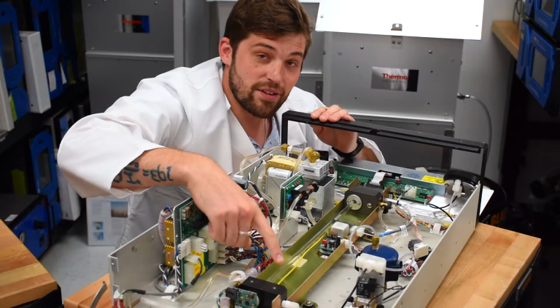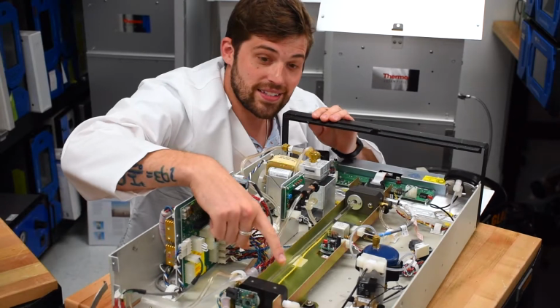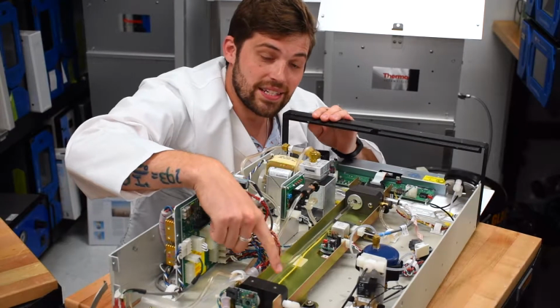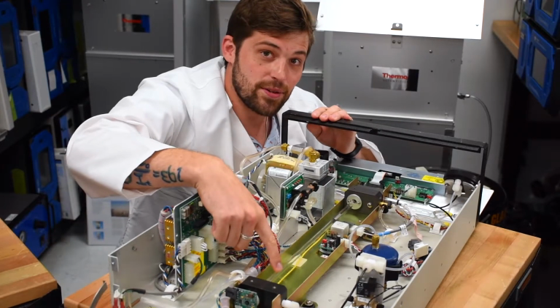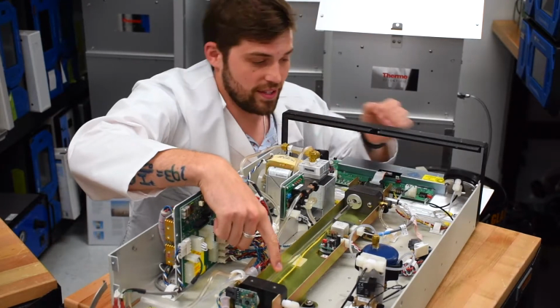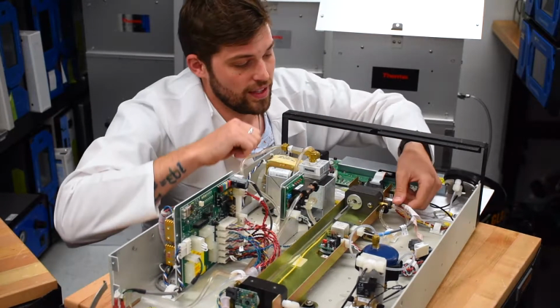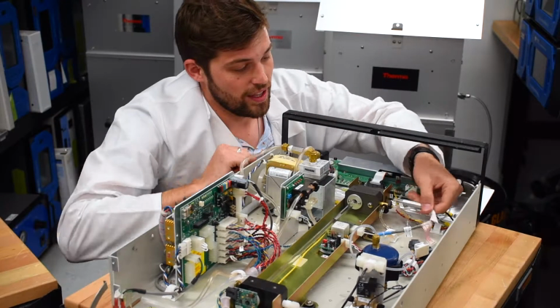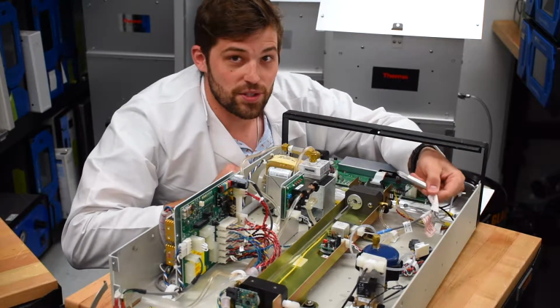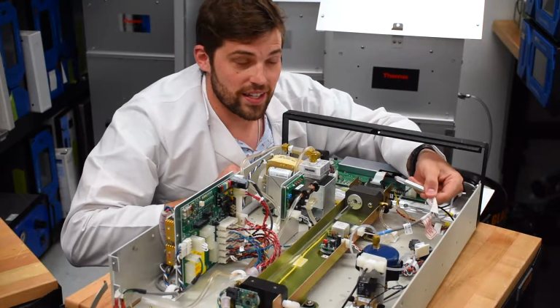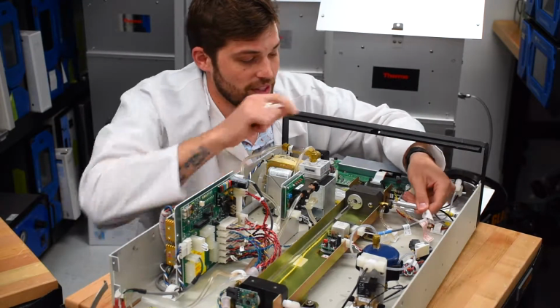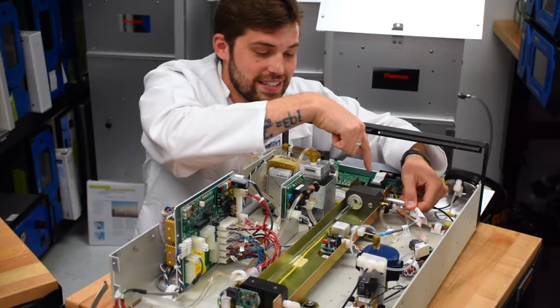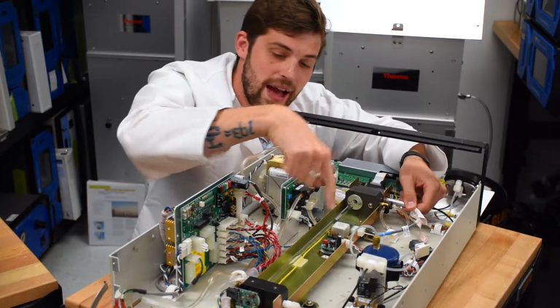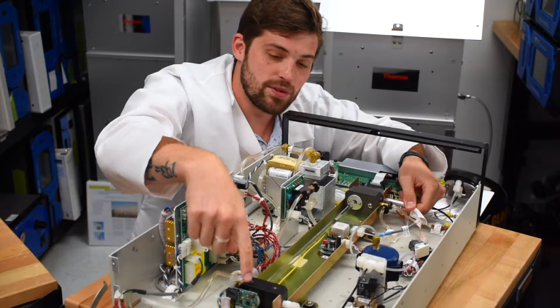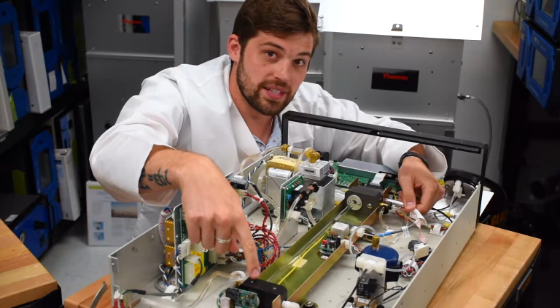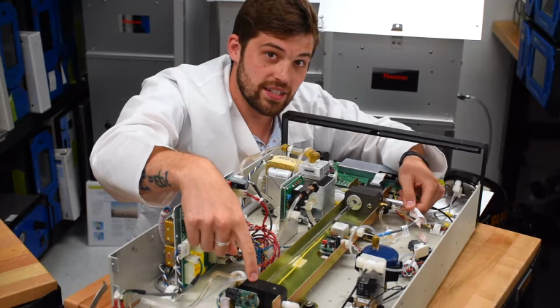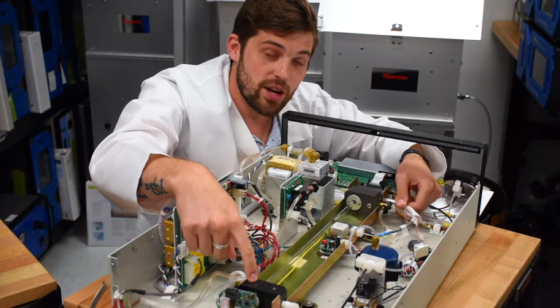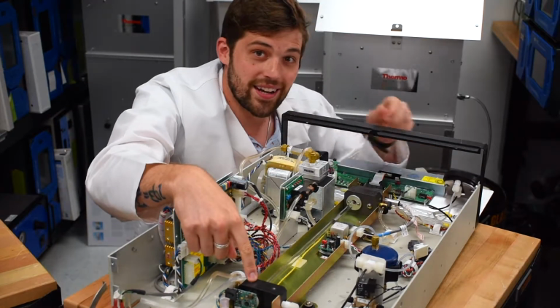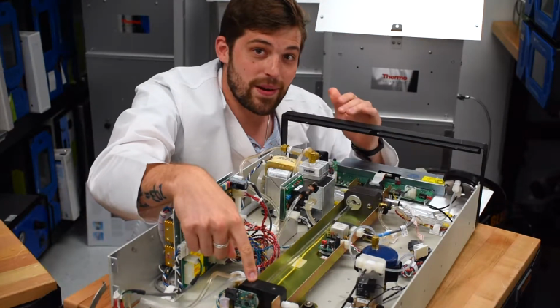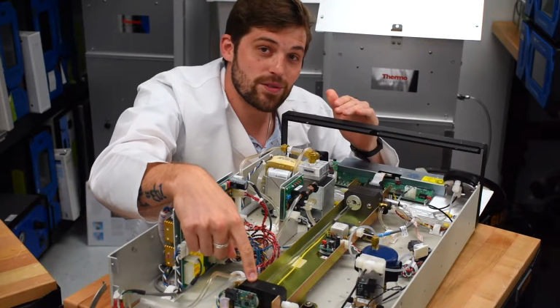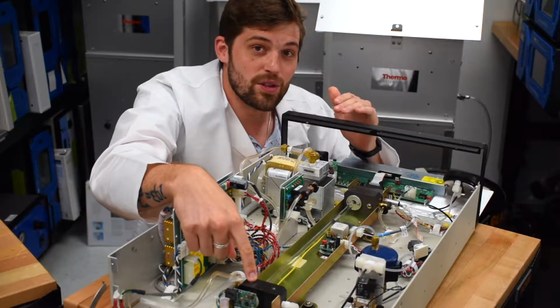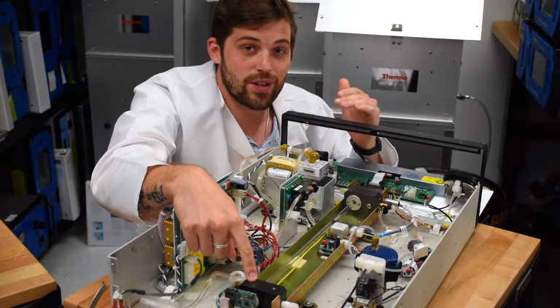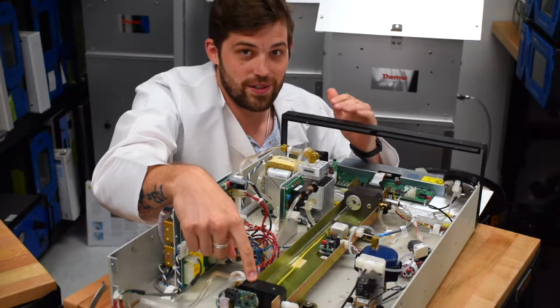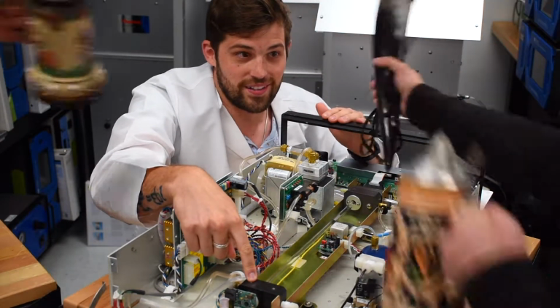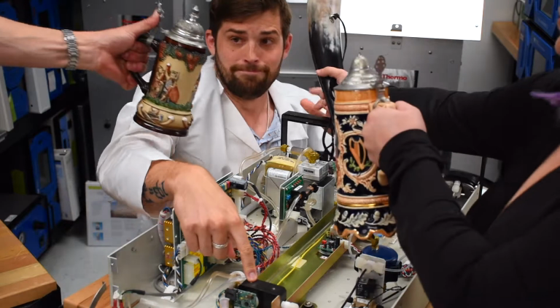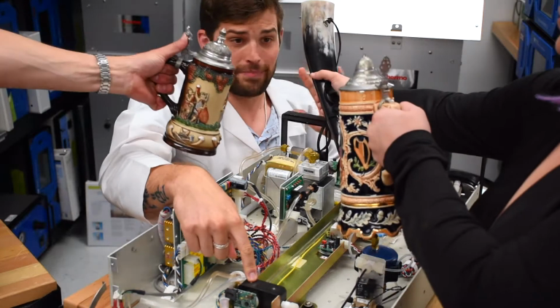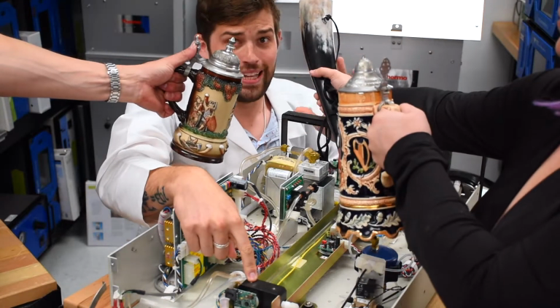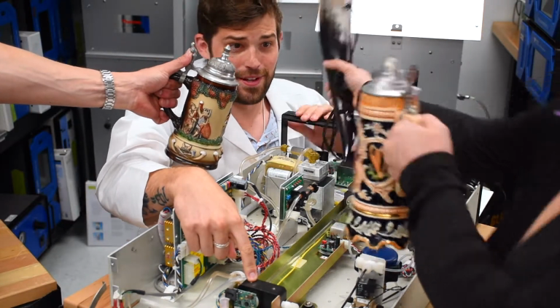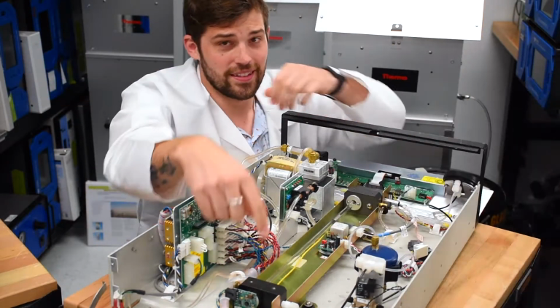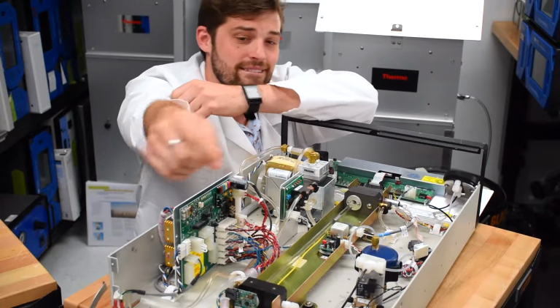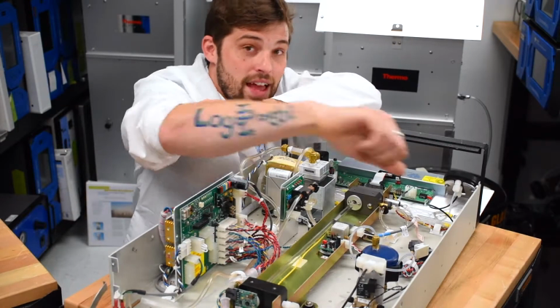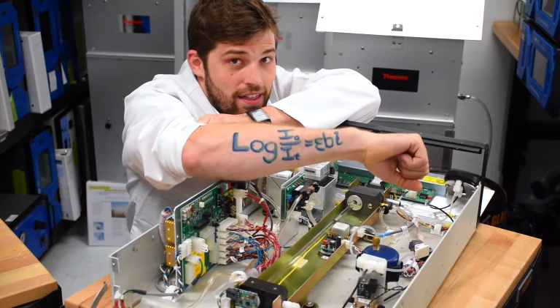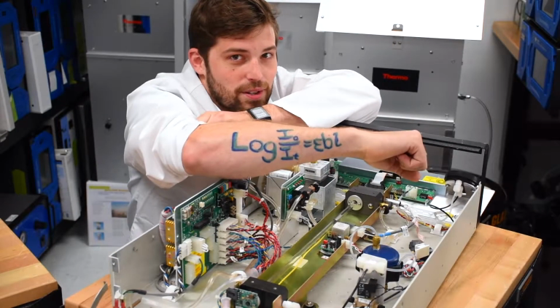Air from the outside comes into this tube. This UV lamp shines light back down the tube to the detector, where it calculates the amount of ozone using an equation called Beer's Law. Not that Beer's Law. That Beer's Law.